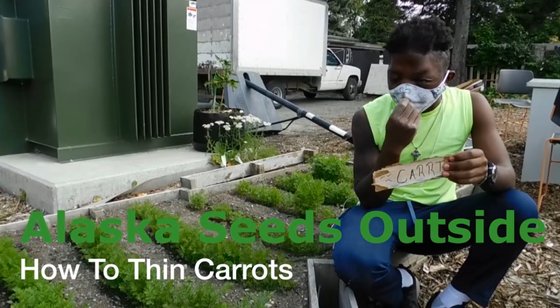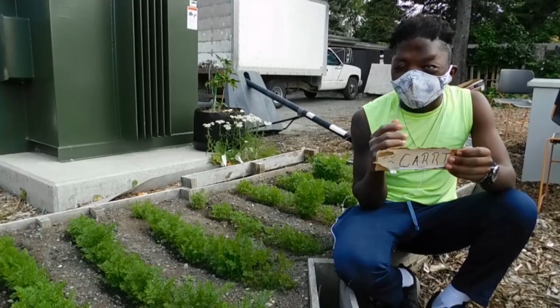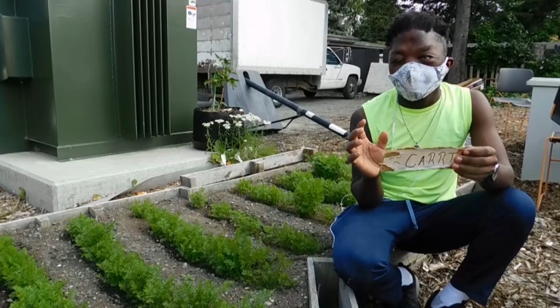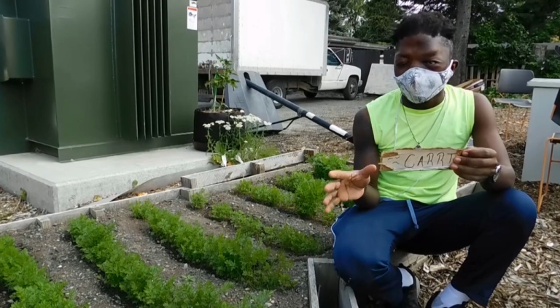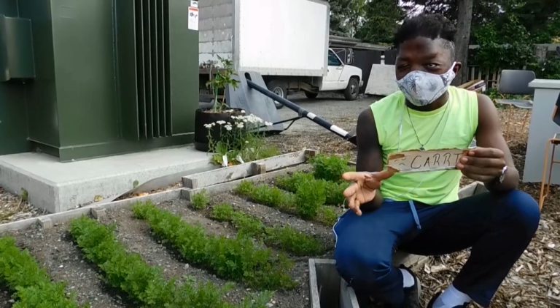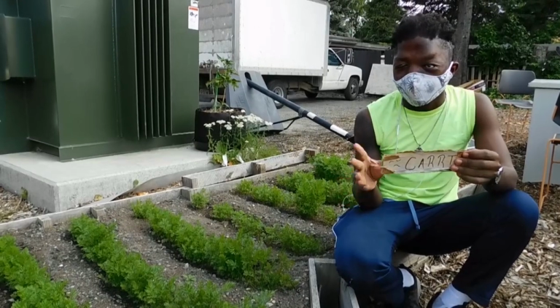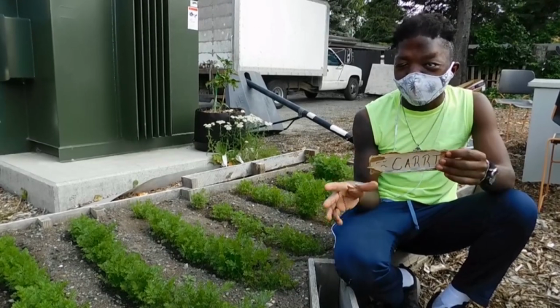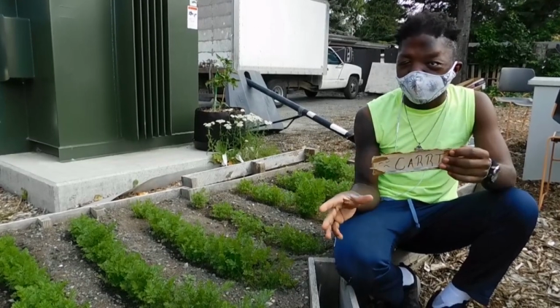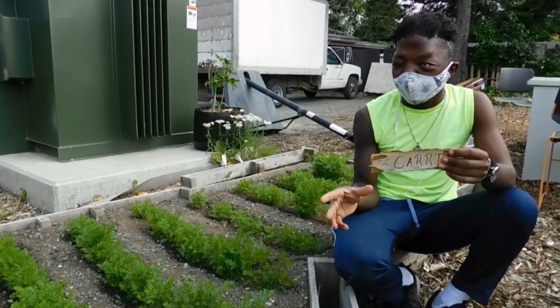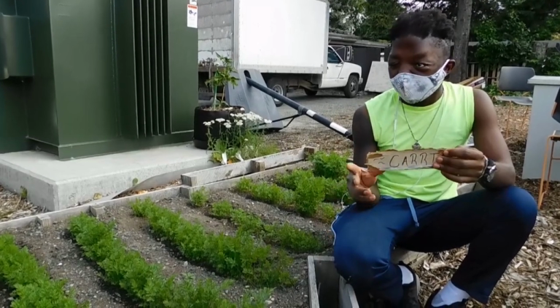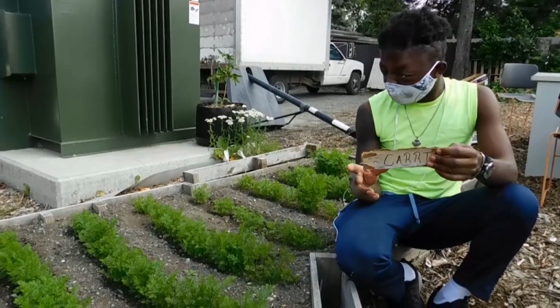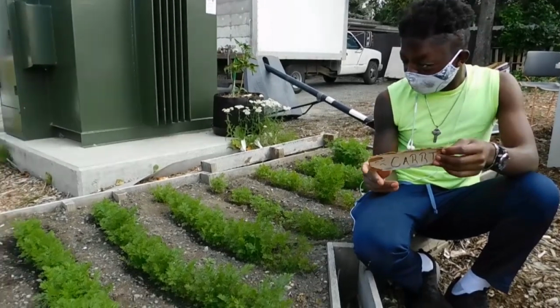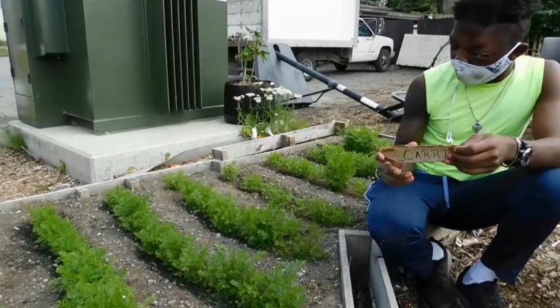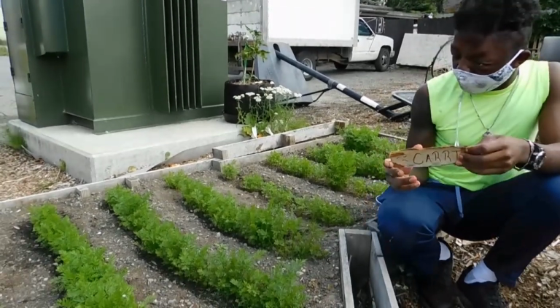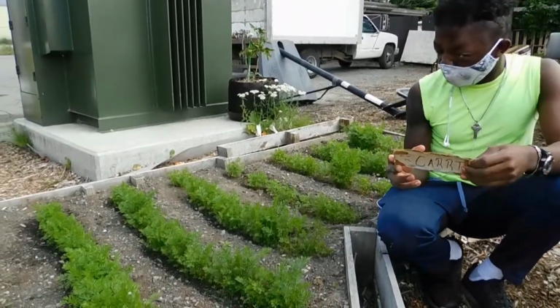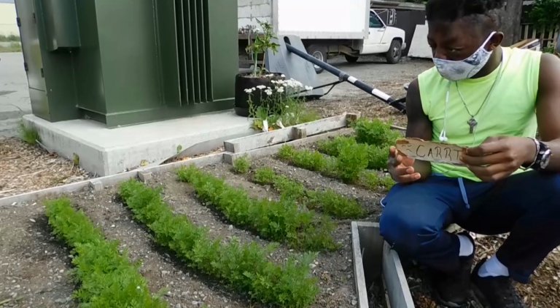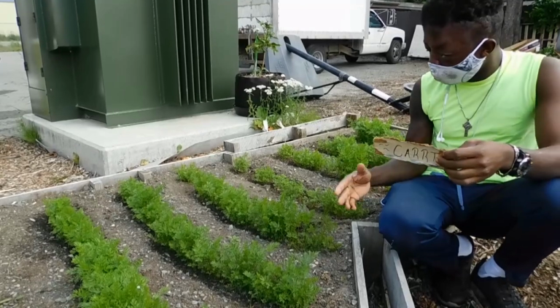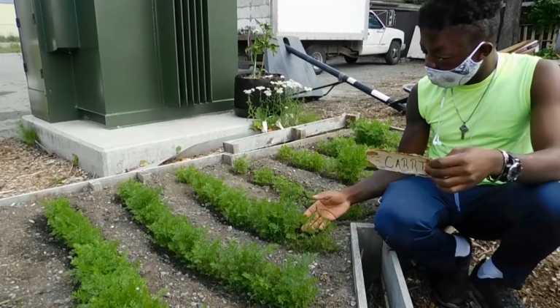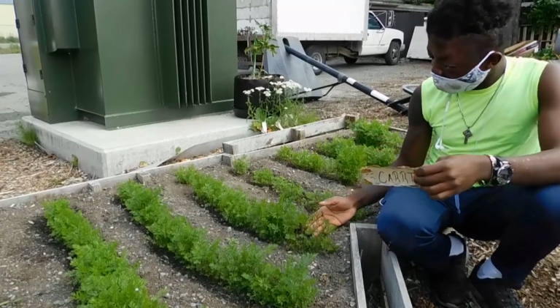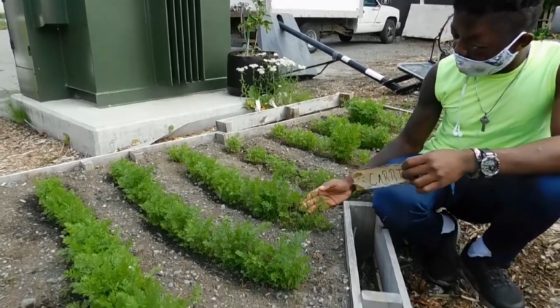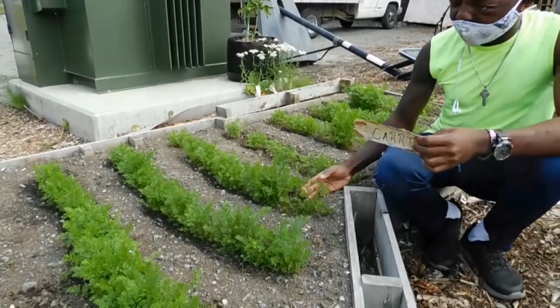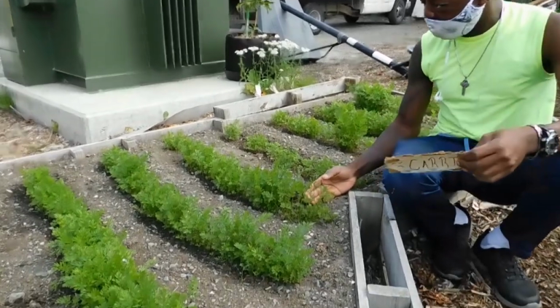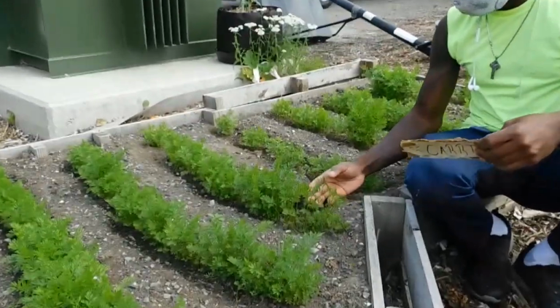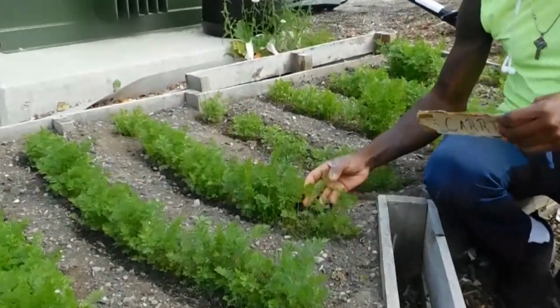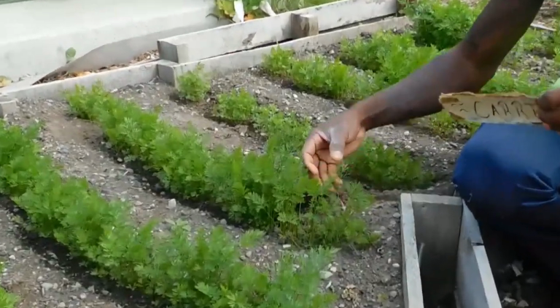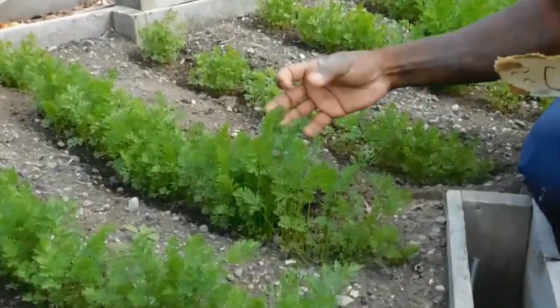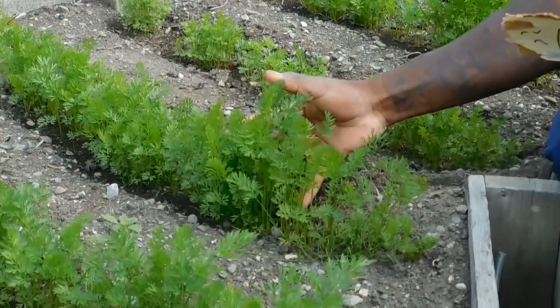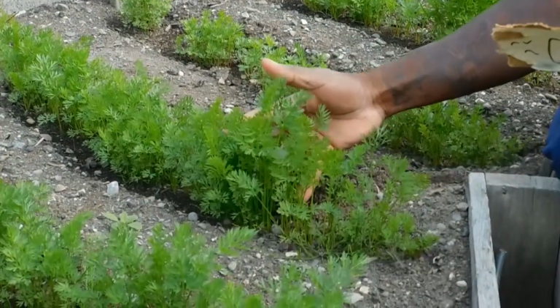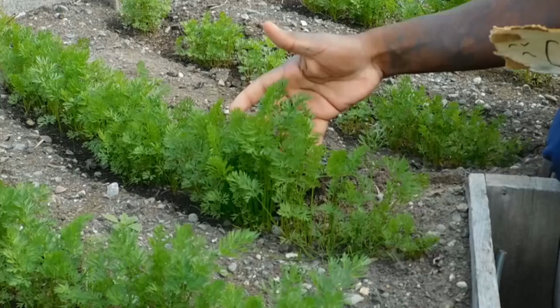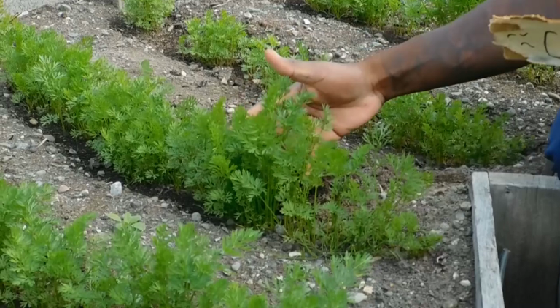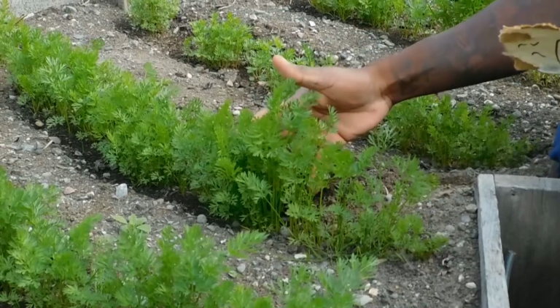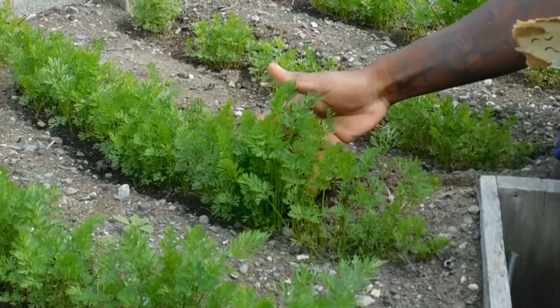Today I'm going to be teaching you guys how to prong carrots. So we grow this carrot, but as you can see, there is a lot in one area.